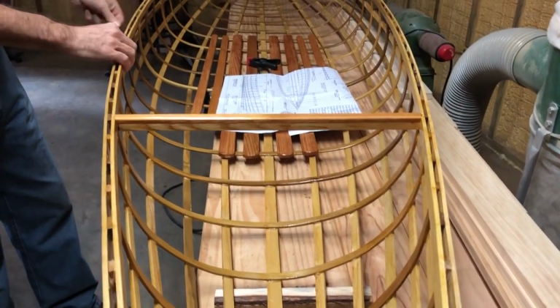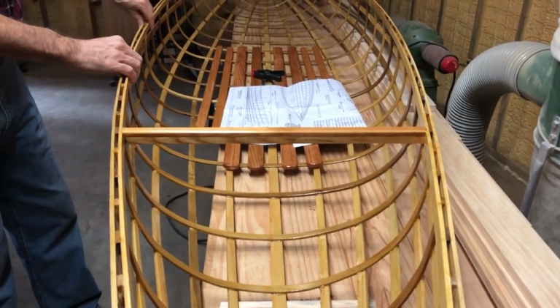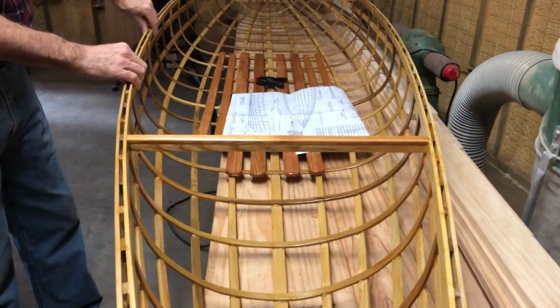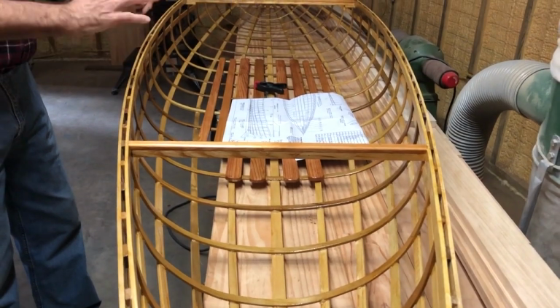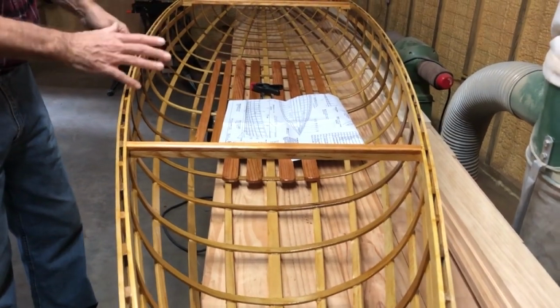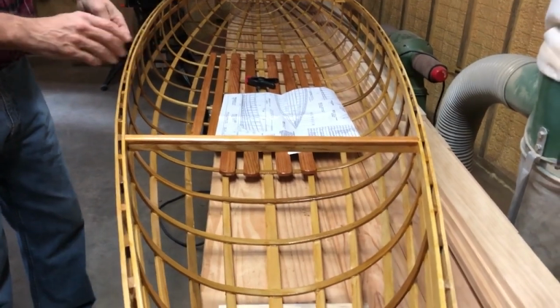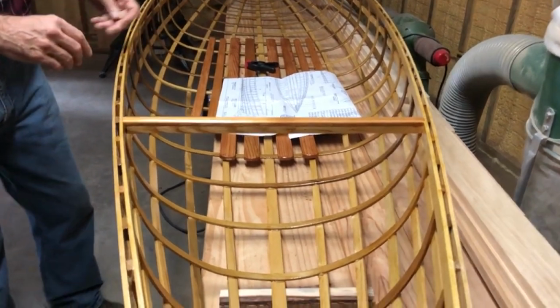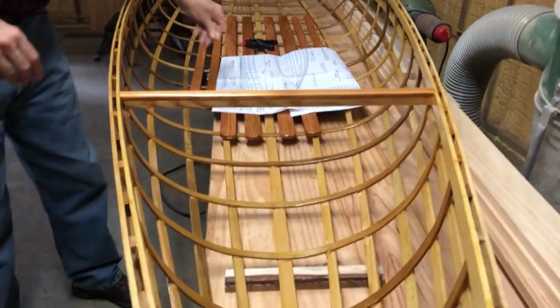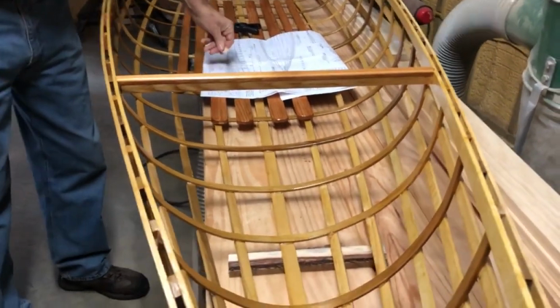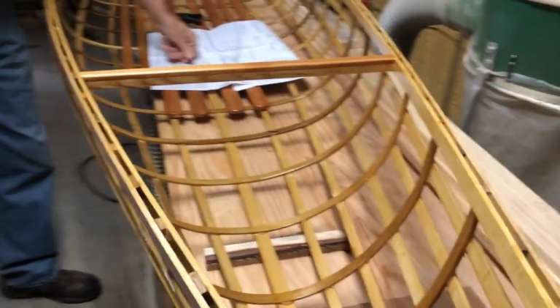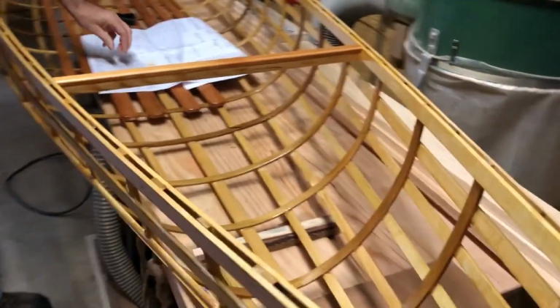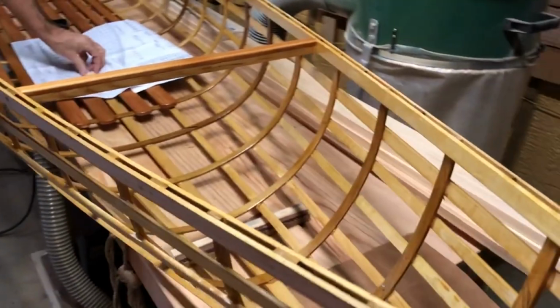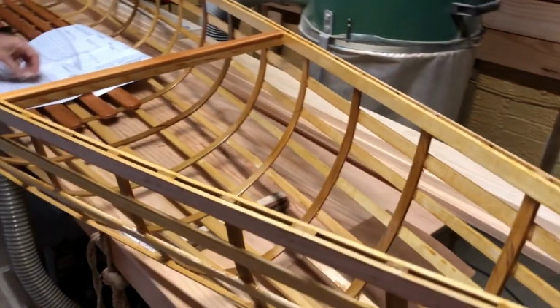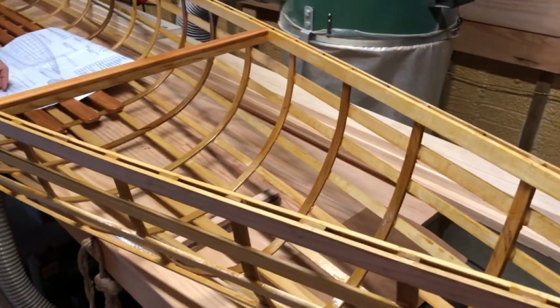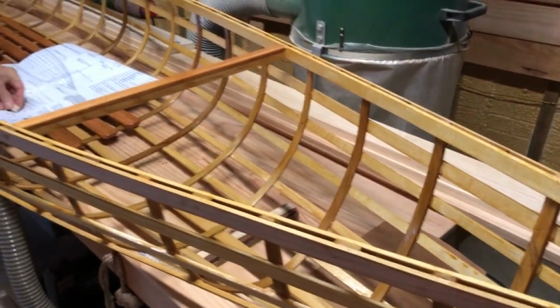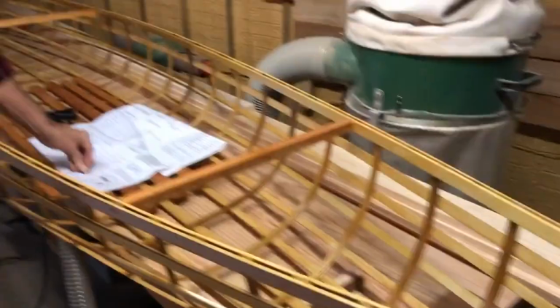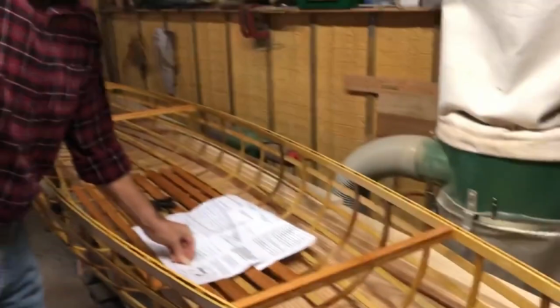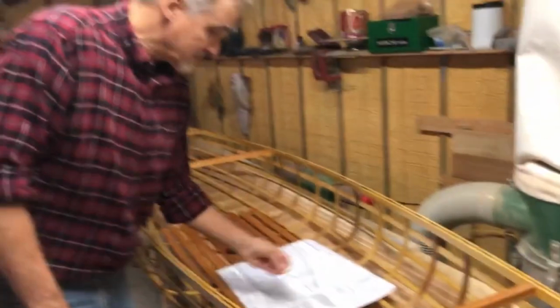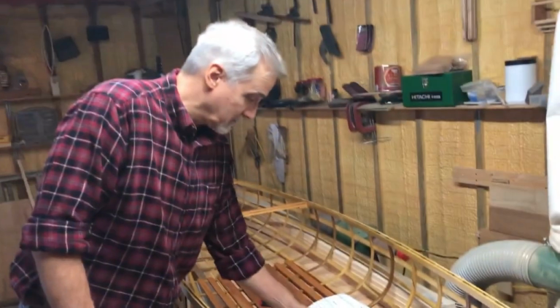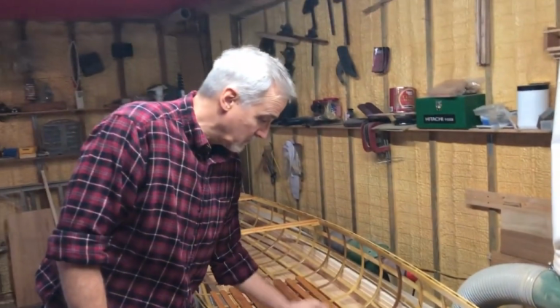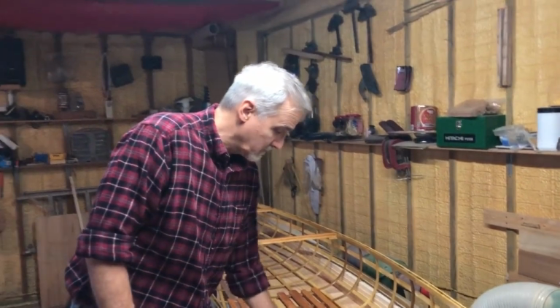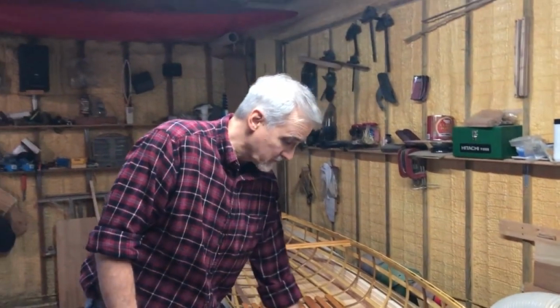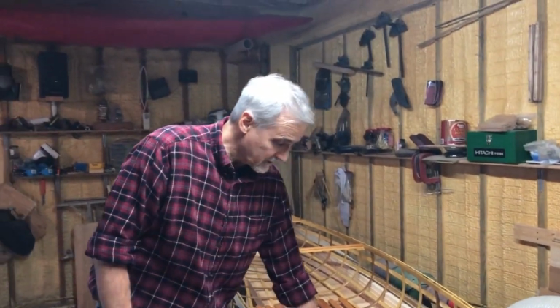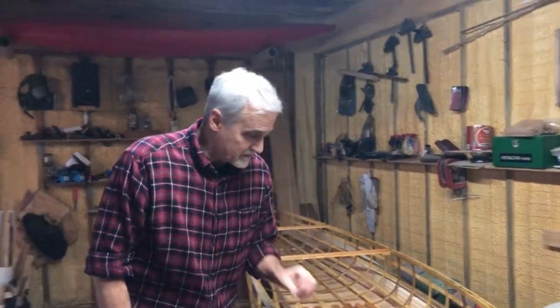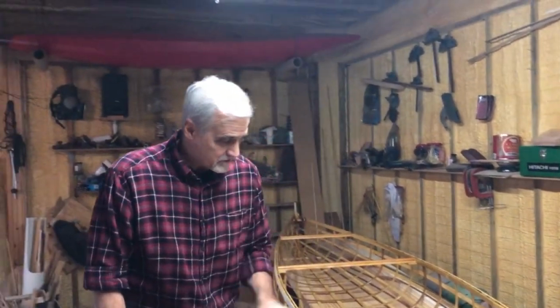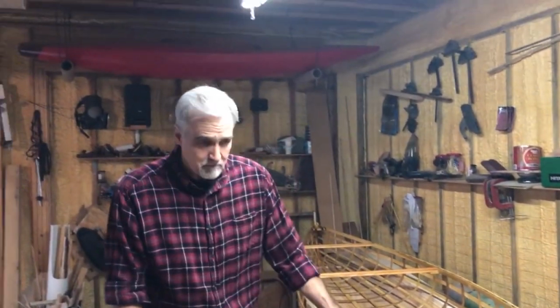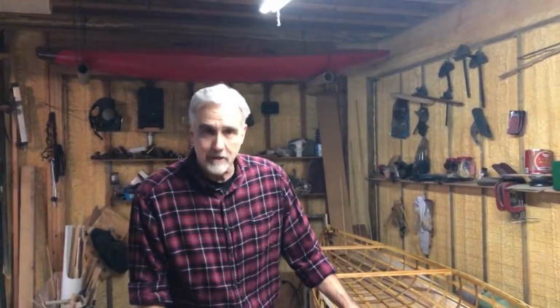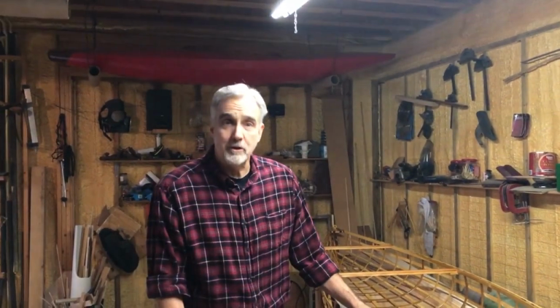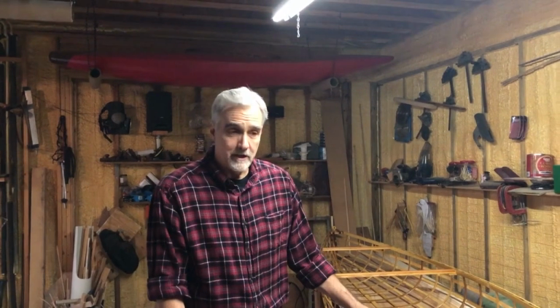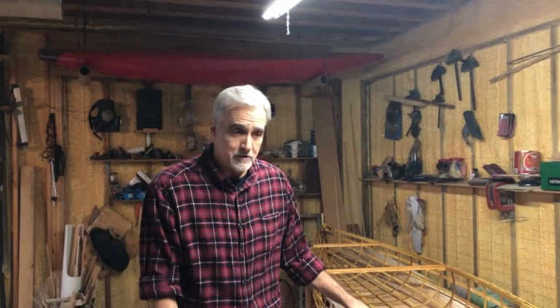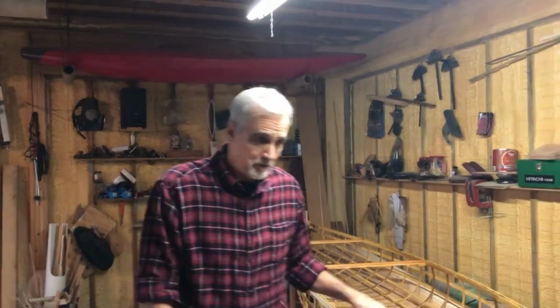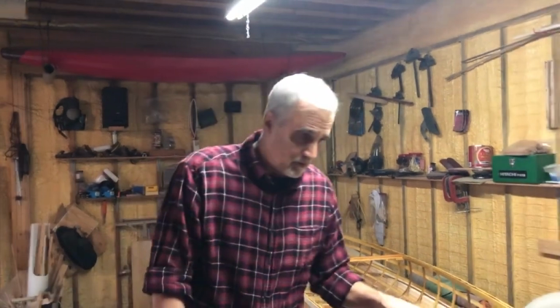You just glue these pieces on — it adds a lot of glue points, it adds a lot of structure to the boat, and it doesn't cost you anything. You've got plenty of epoxy and plenty of wood to do it with, and it's already cut to the right size. So I highly recommend doing that — I think it's a good way to build a boat.